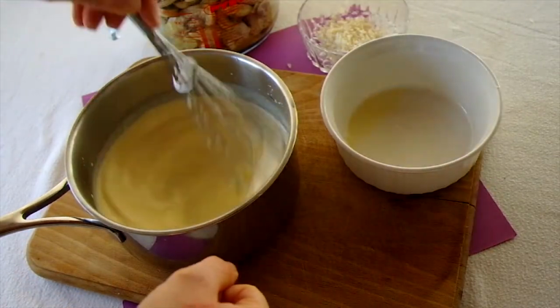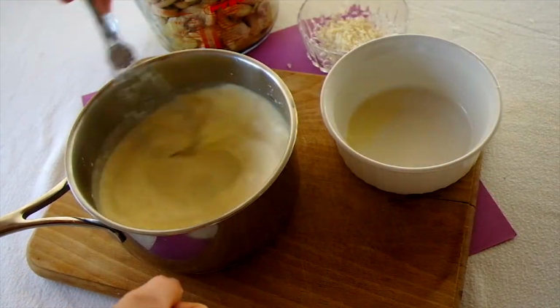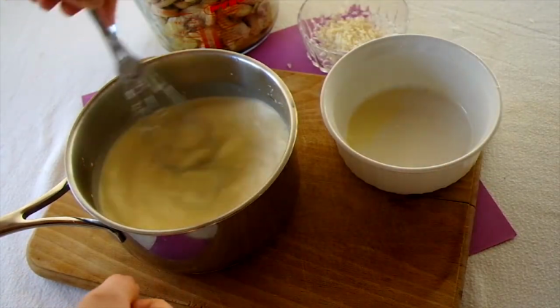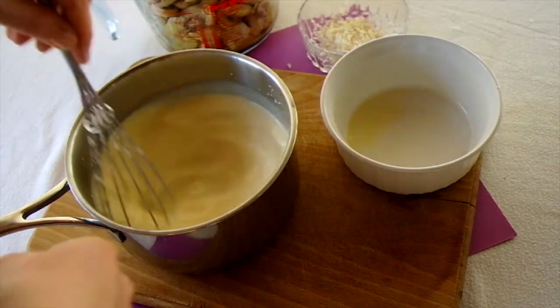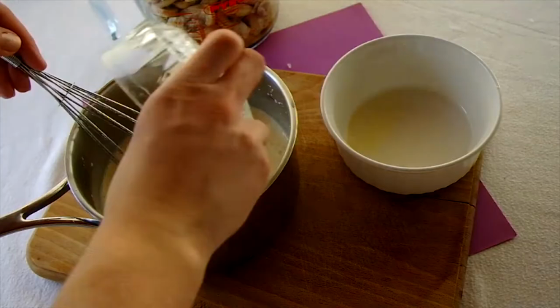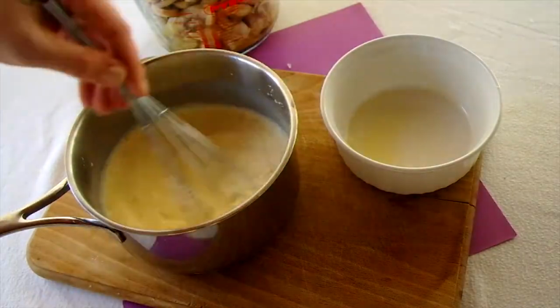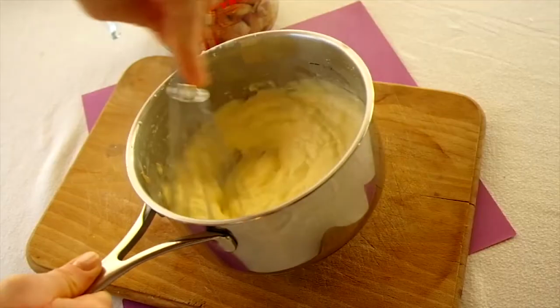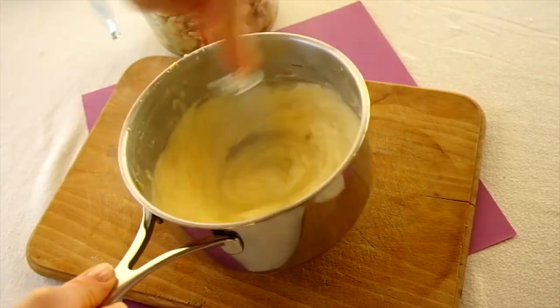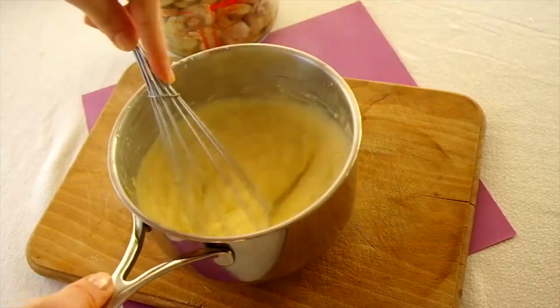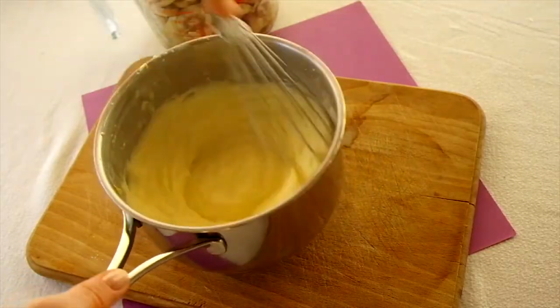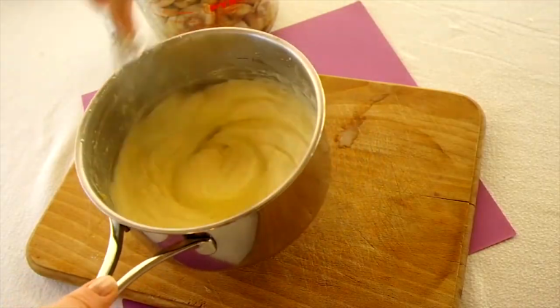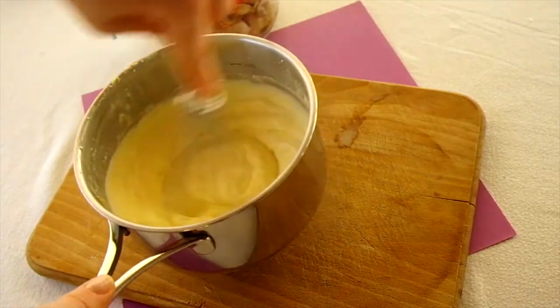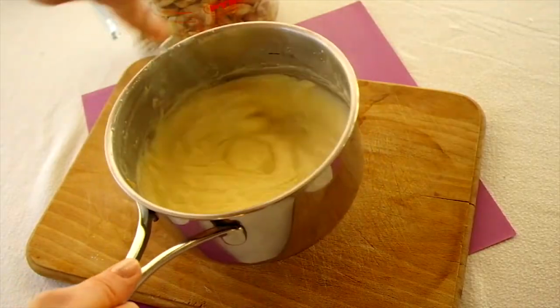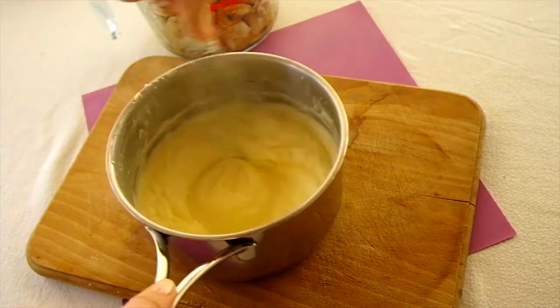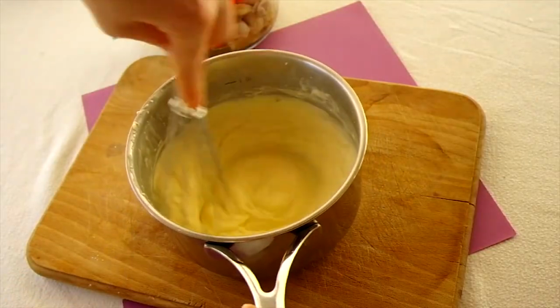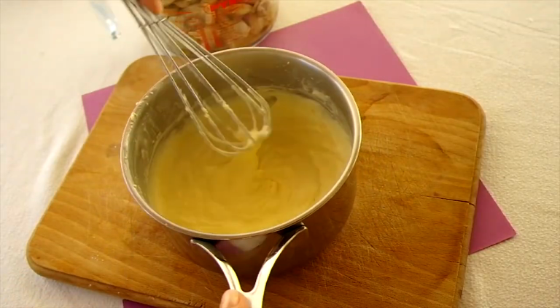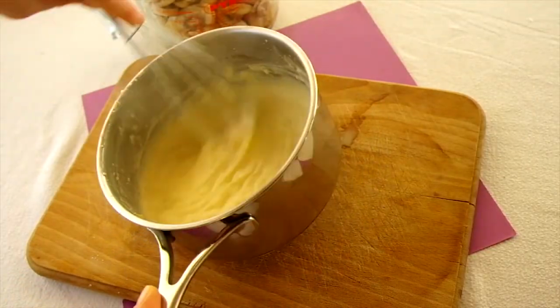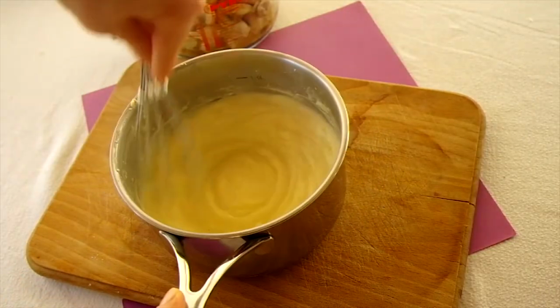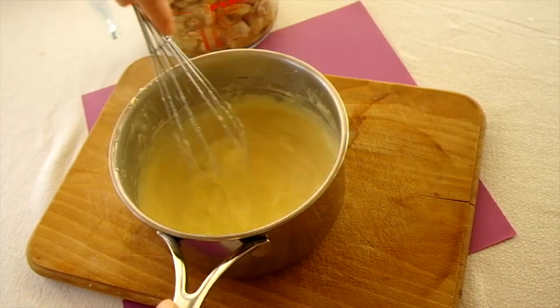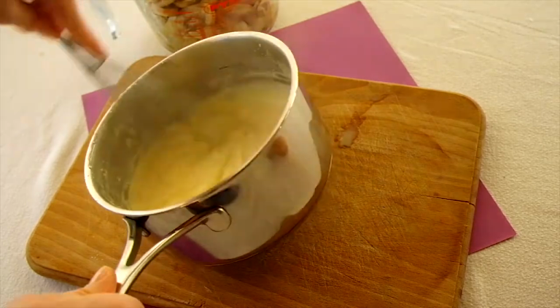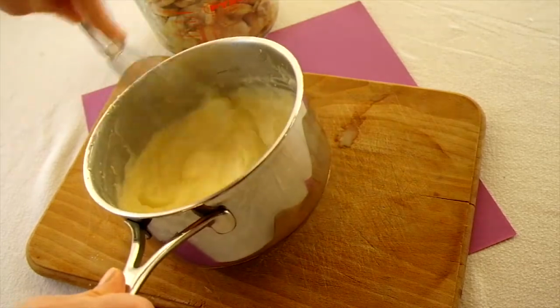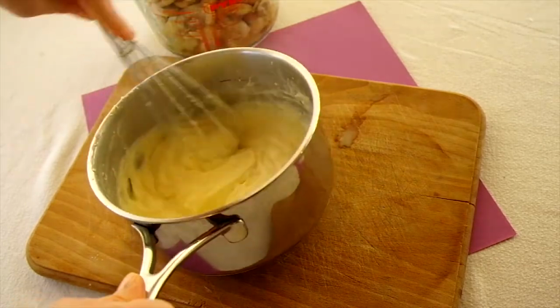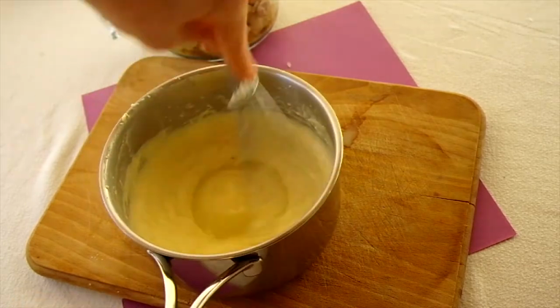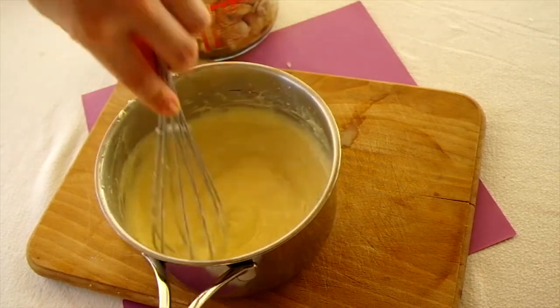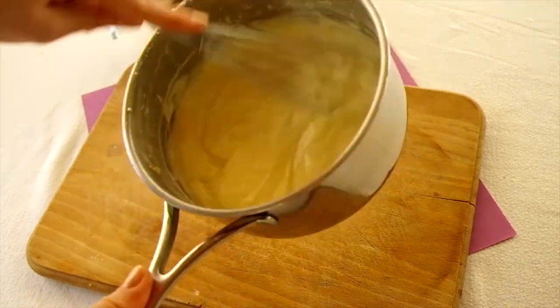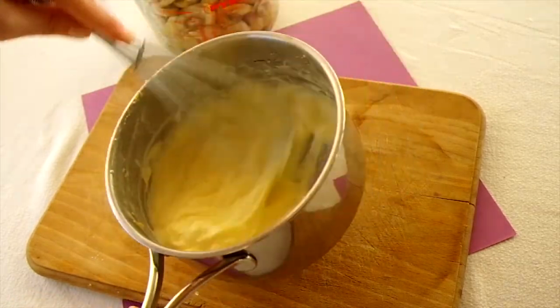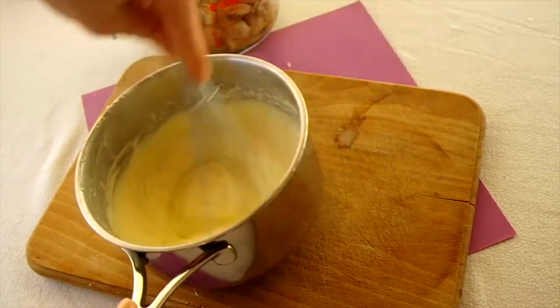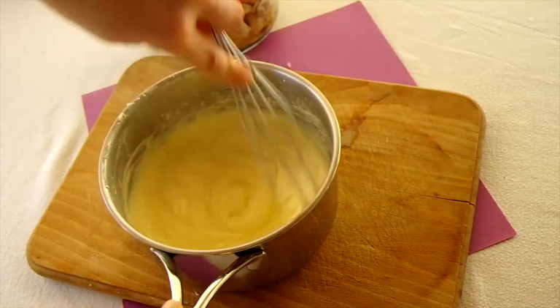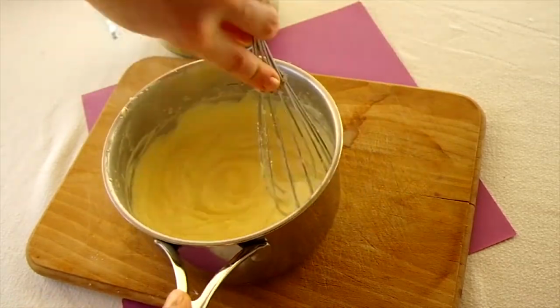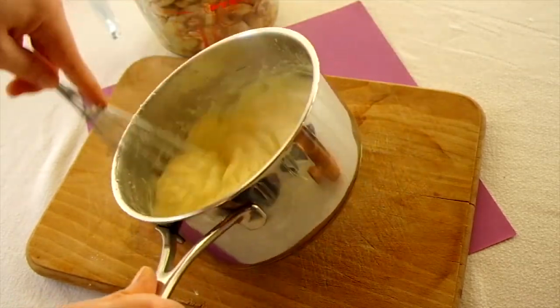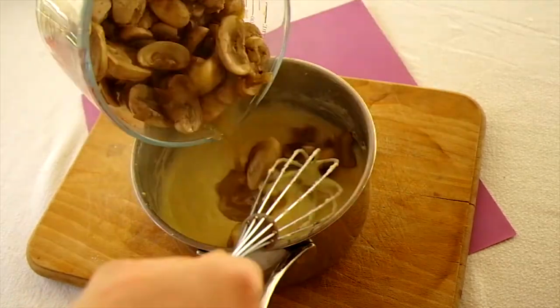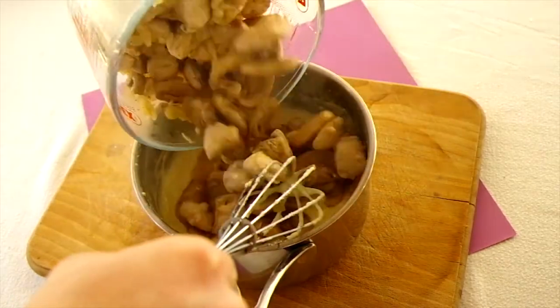Add in the parmesan and keep whisking until it has melted and the cream sauce has started to thicken. If any lumps form, add a splash of cold milk and keep whisking.